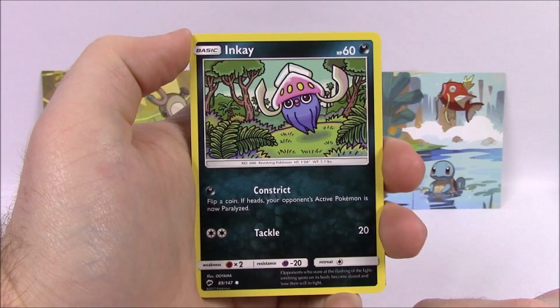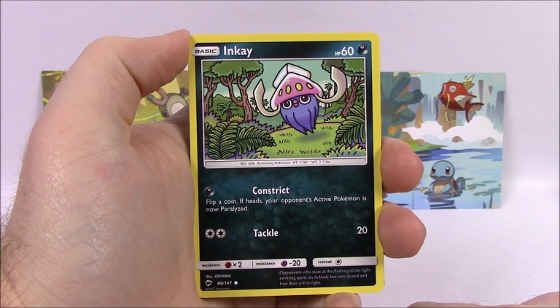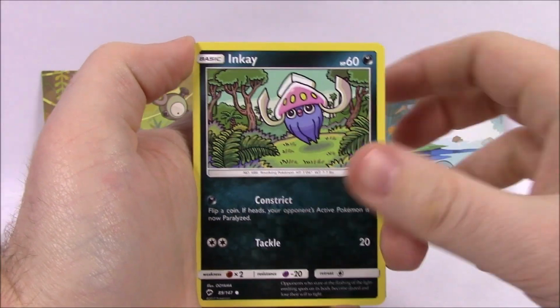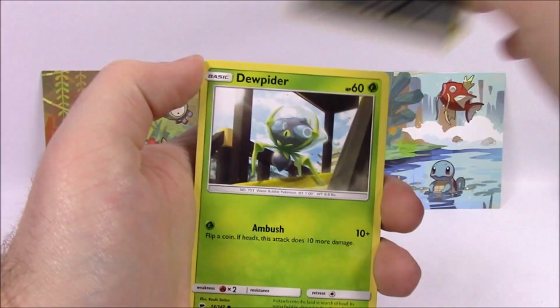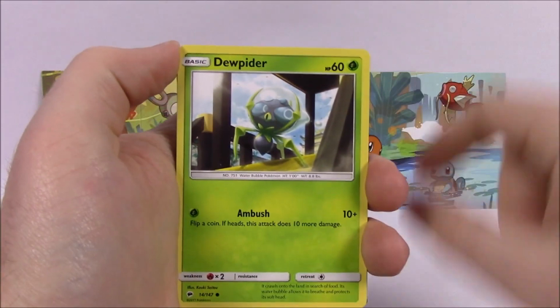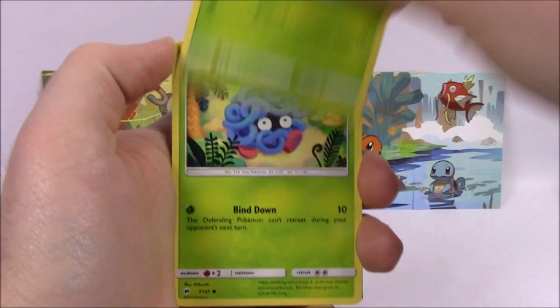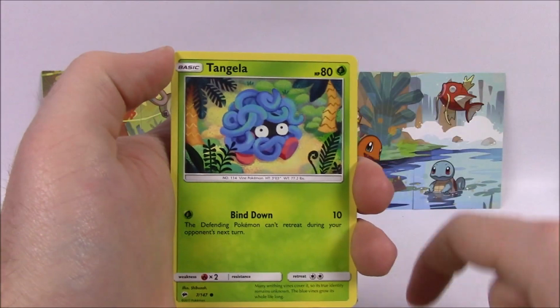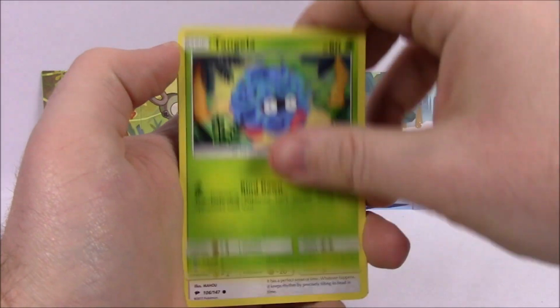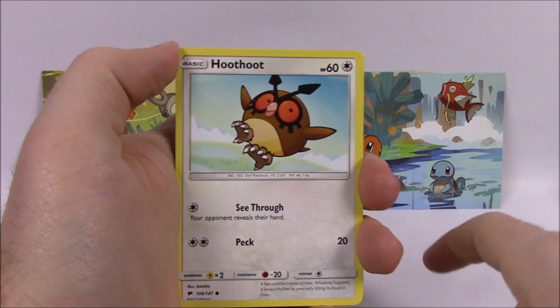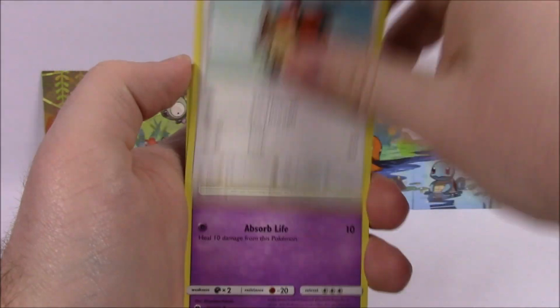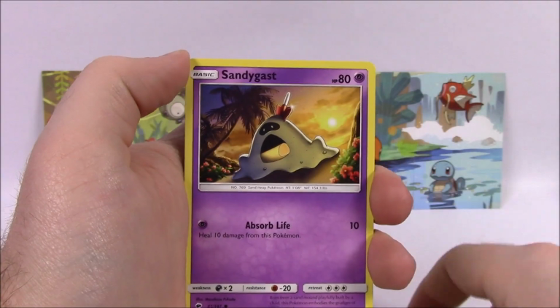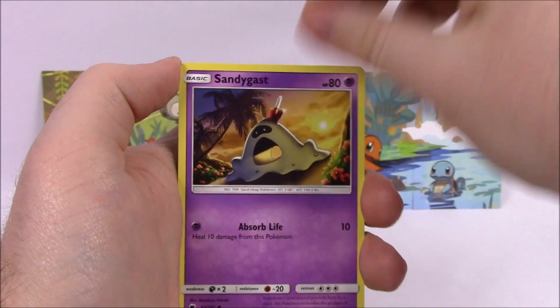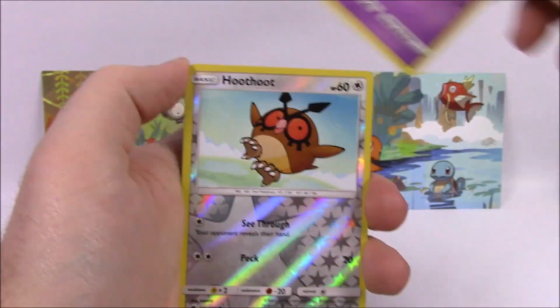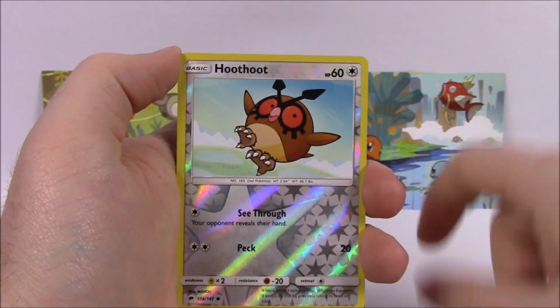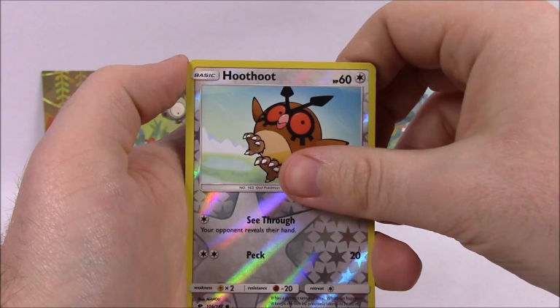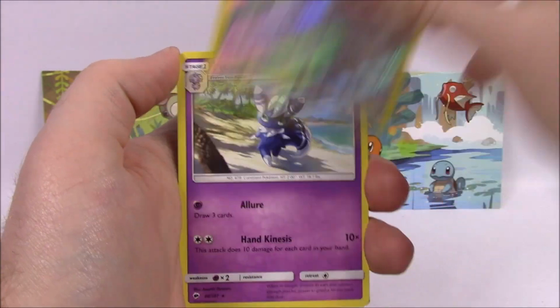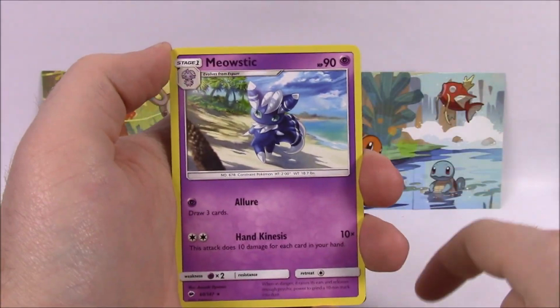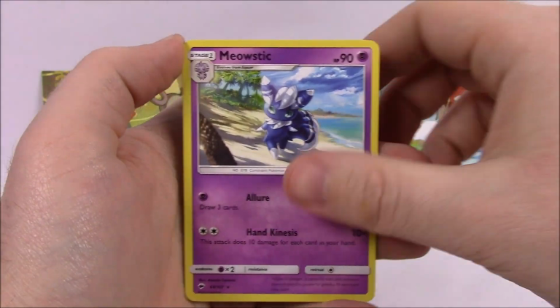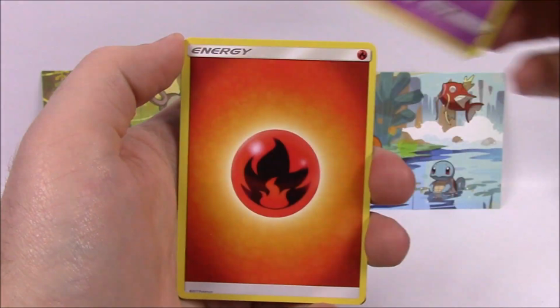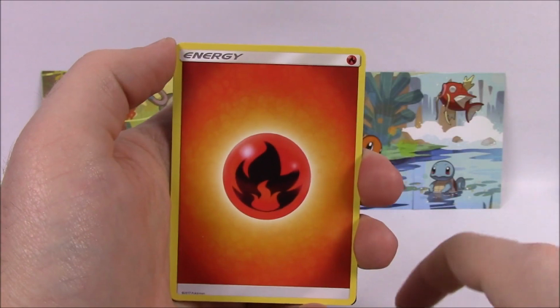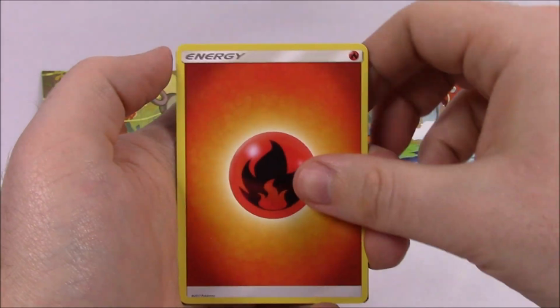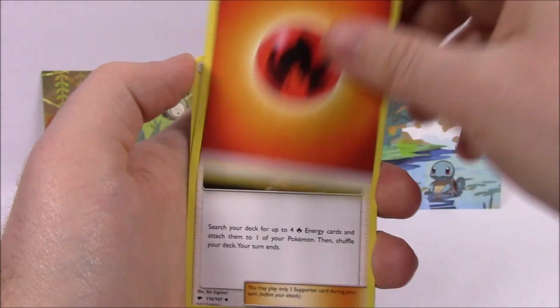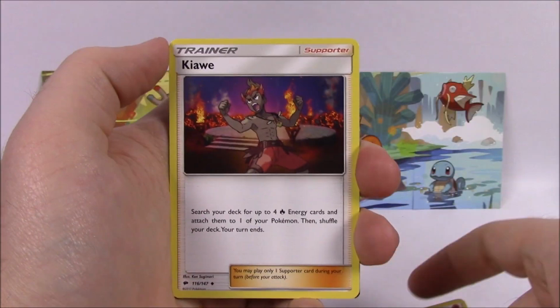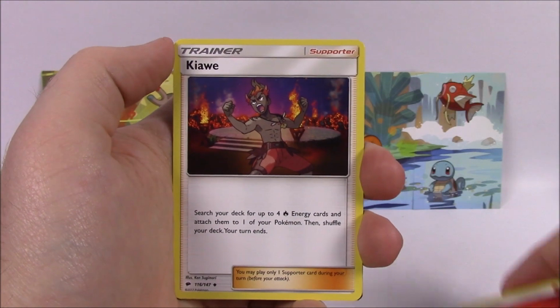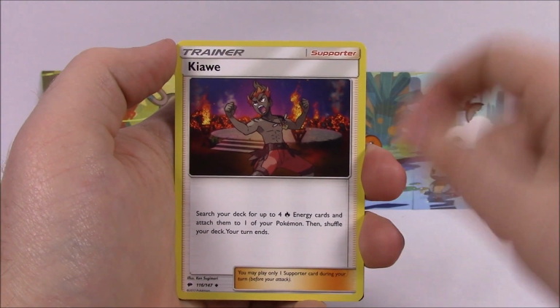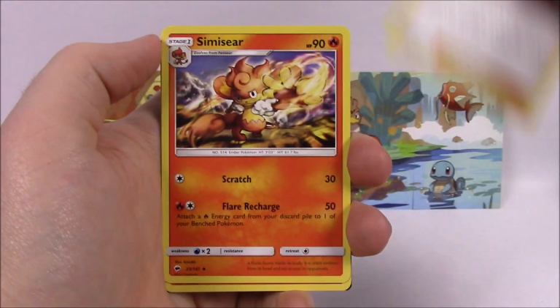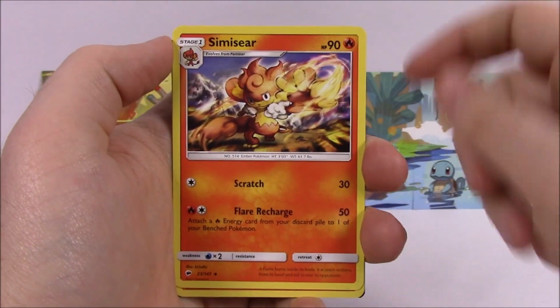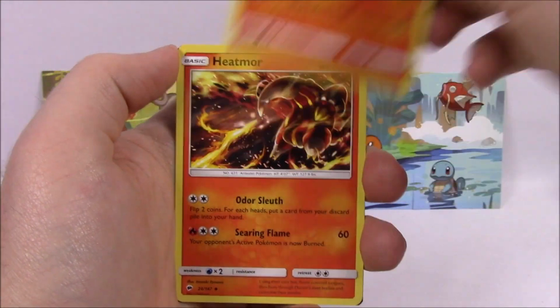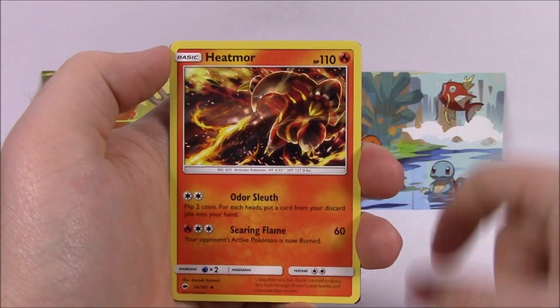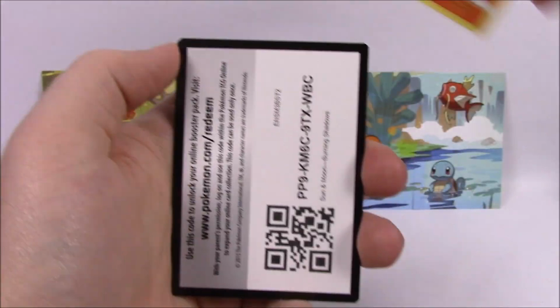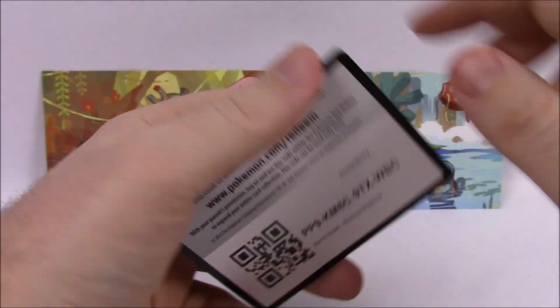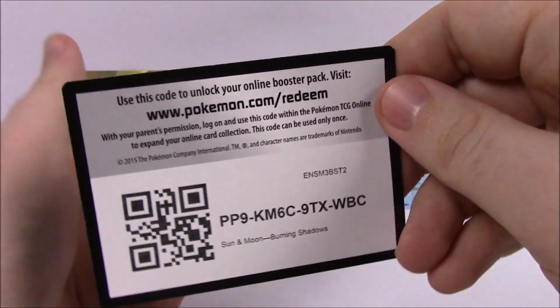From the first Burning Shadows, we got an Inkay, Dewpider, Tangela, Hoothoot, Sandygast, Hoothoot Reverse Holo, and a Meowstic as our rare. Then we got a Fire Energy, Kiawe, Simisear, Heatmor, and the Code.